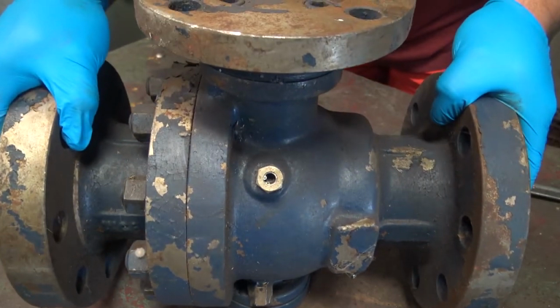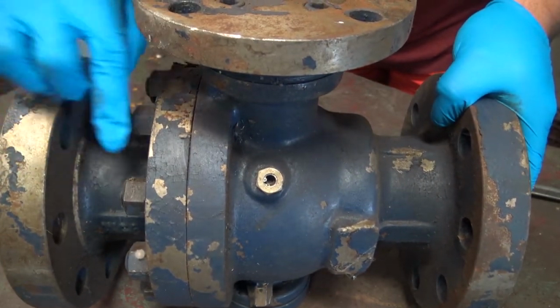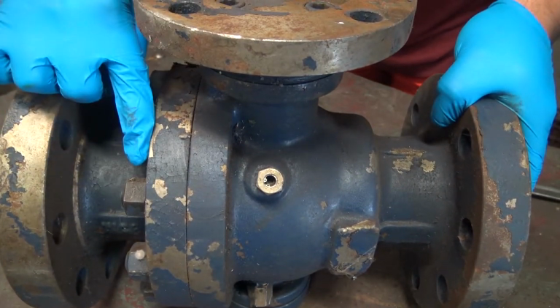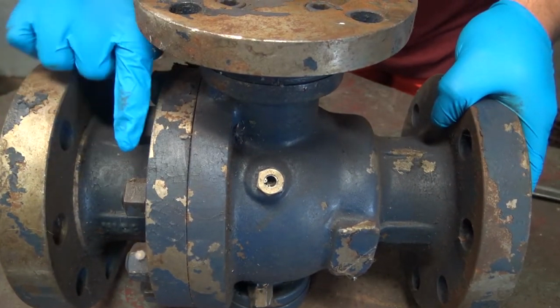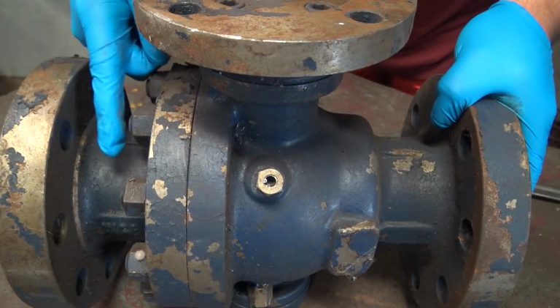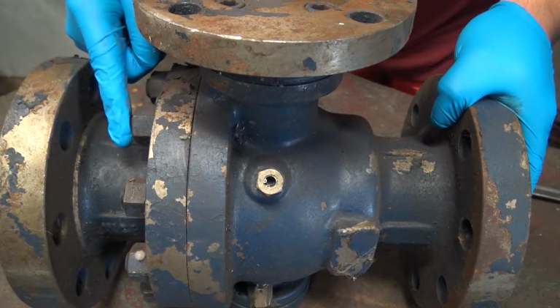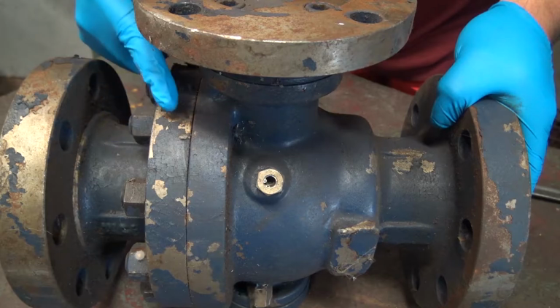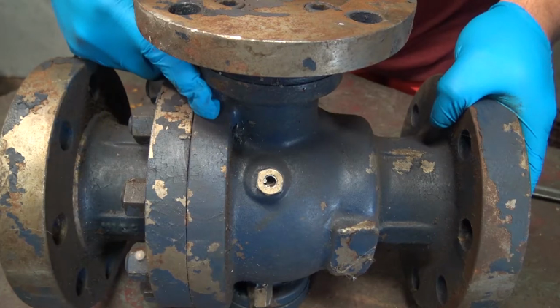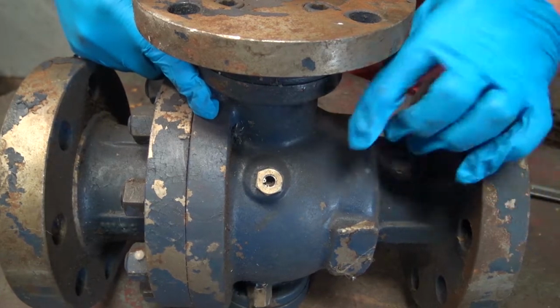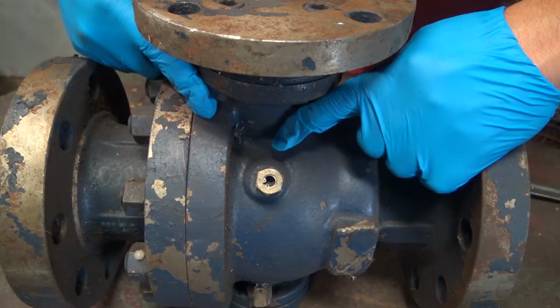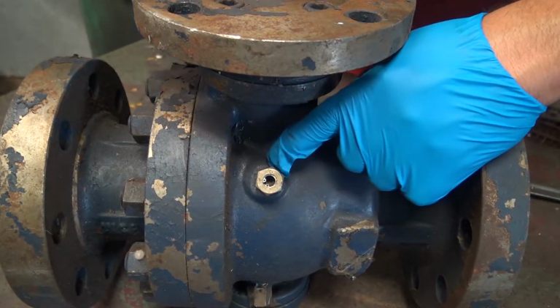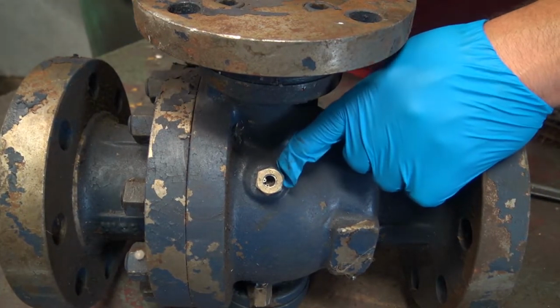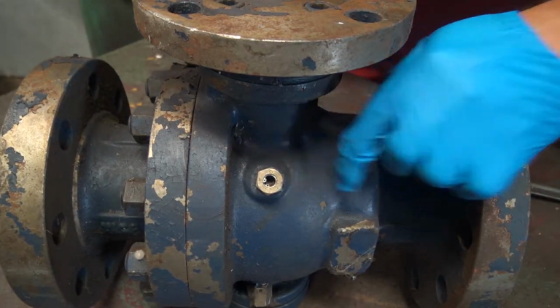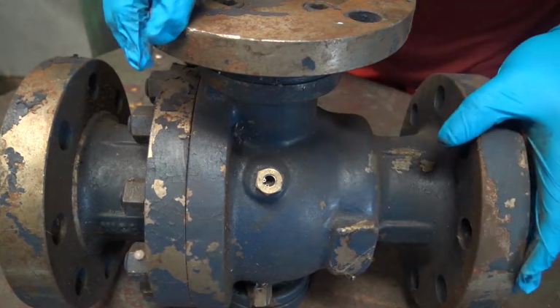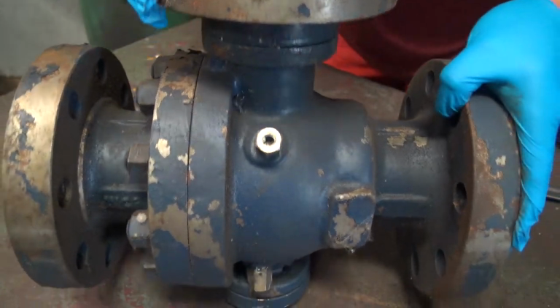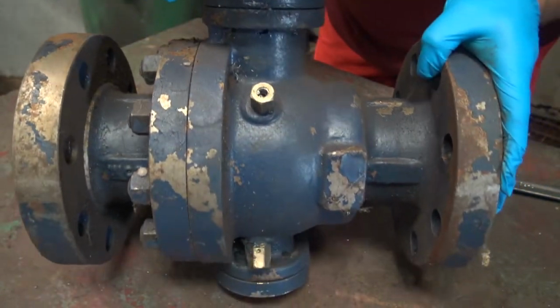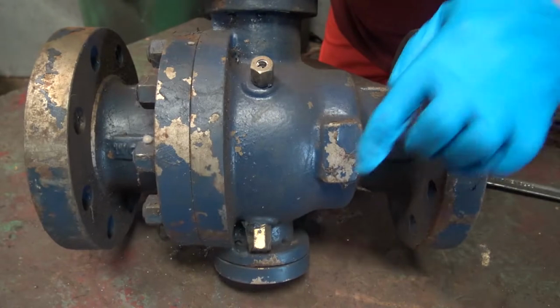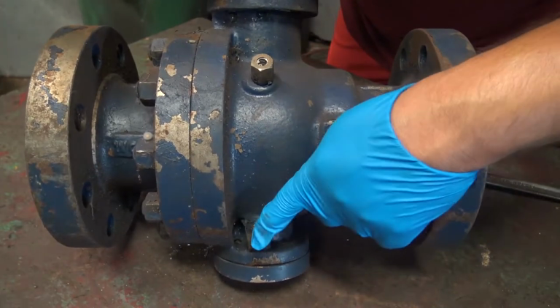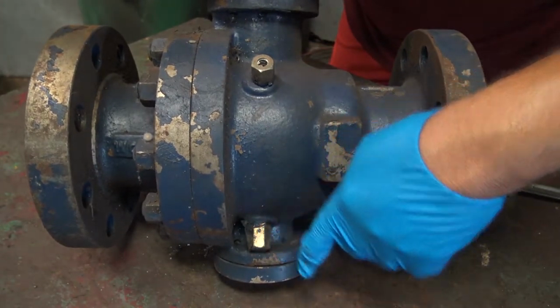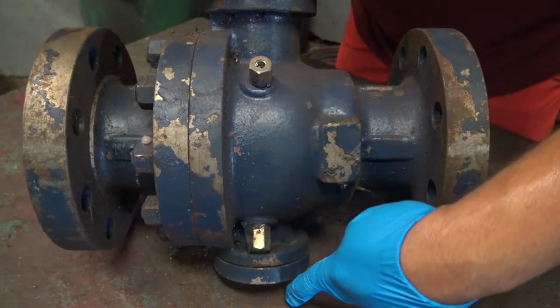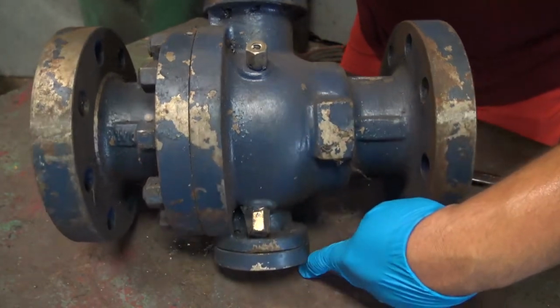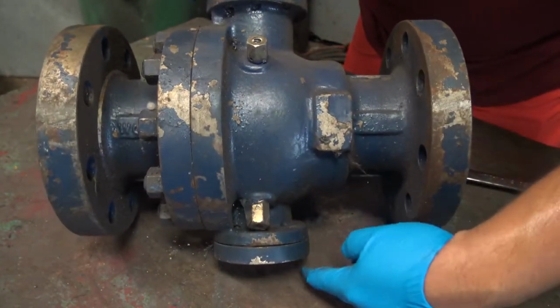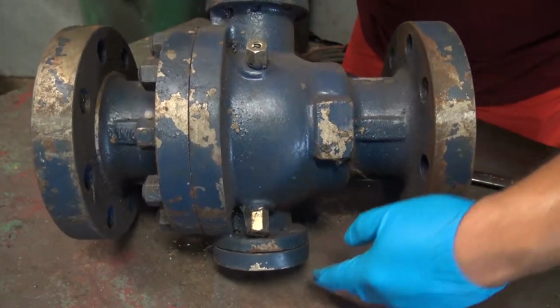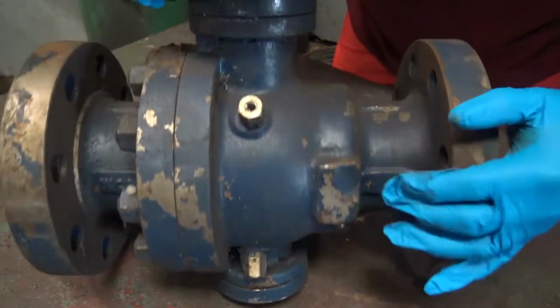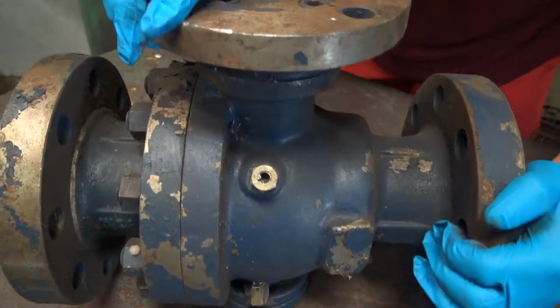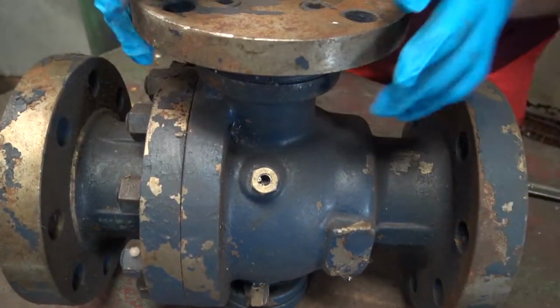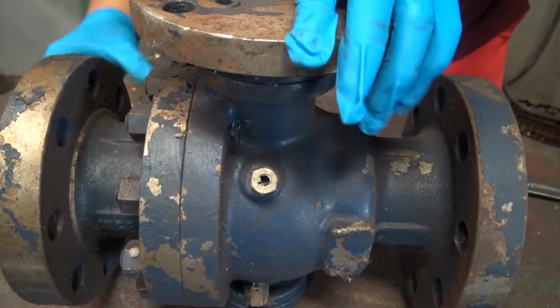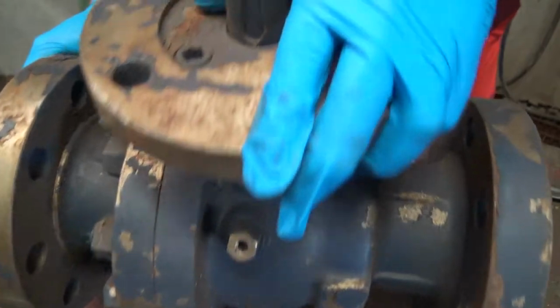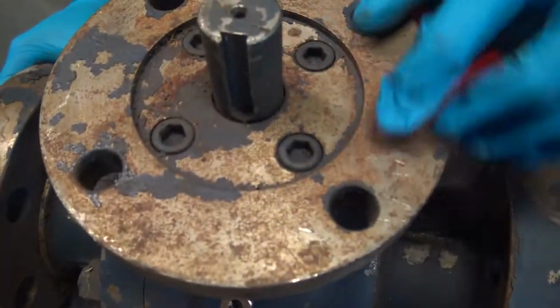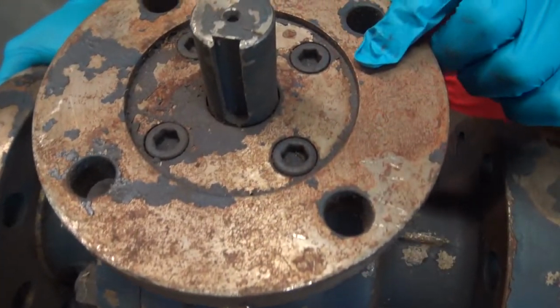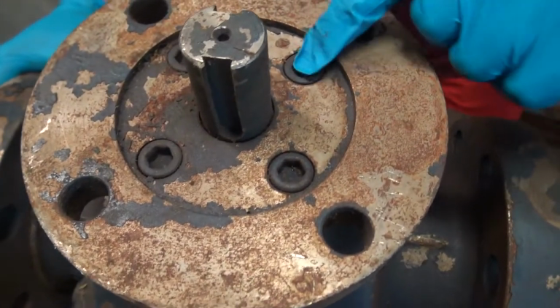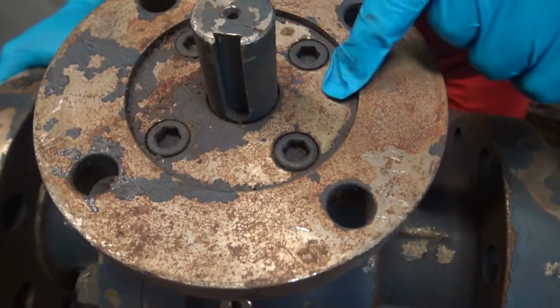Here you can see the adapter with the adapter bolts. The body has a bleeder on the top and one at the bottom, as well as a trunnion at the bottom. And on top, you have the stem bushing and mounting plate.